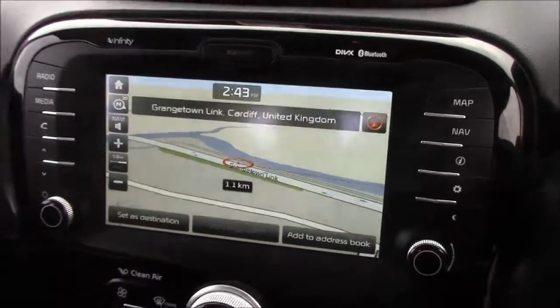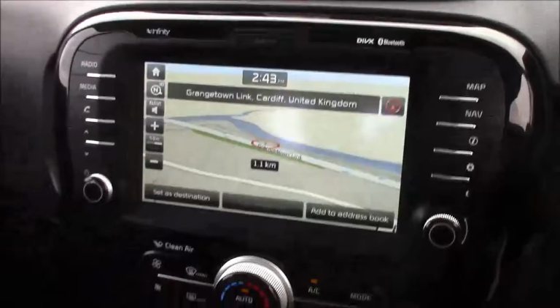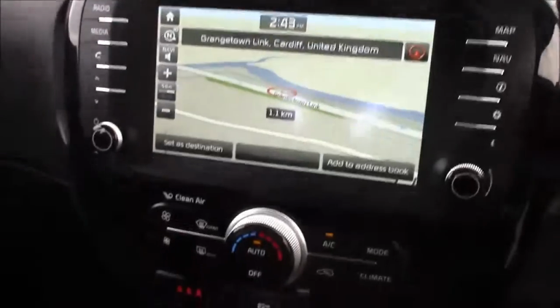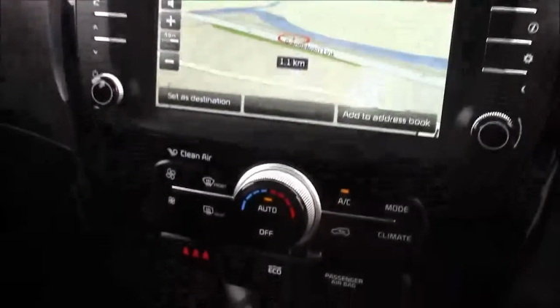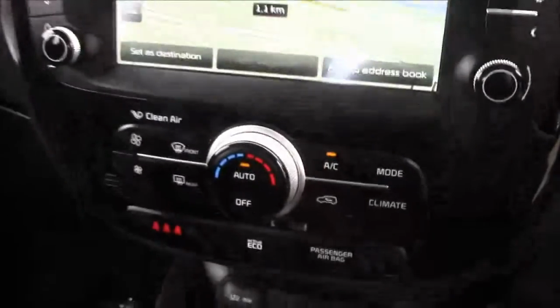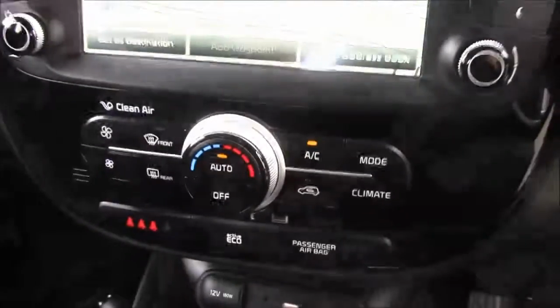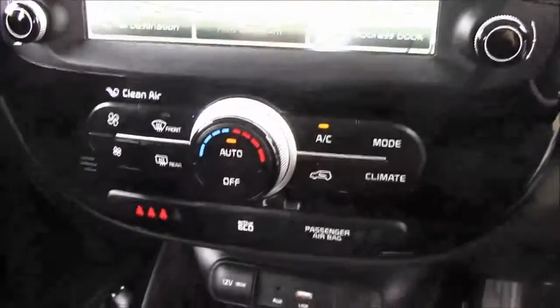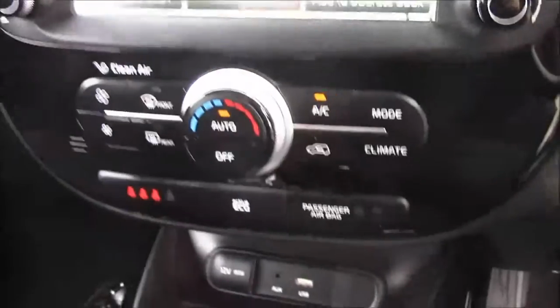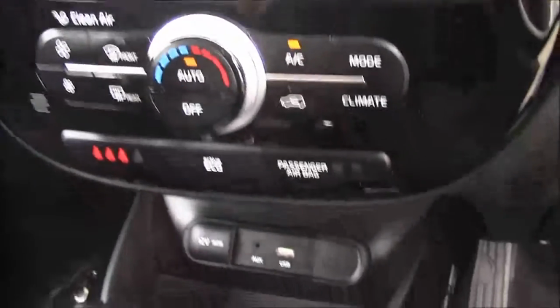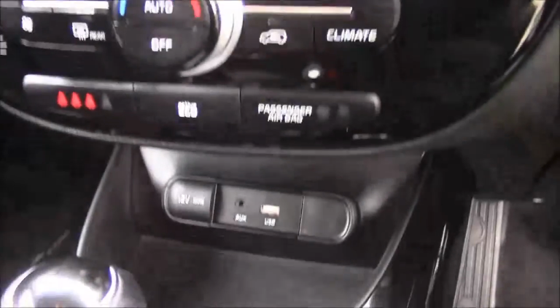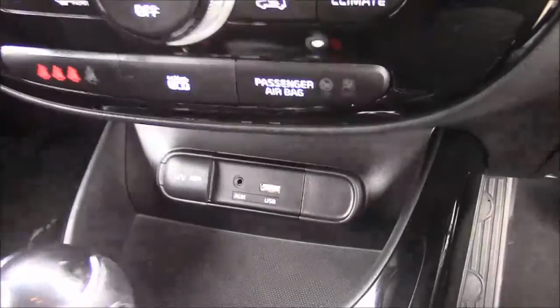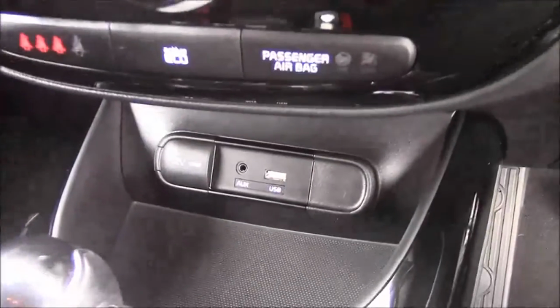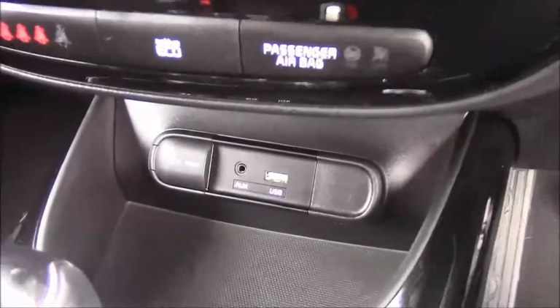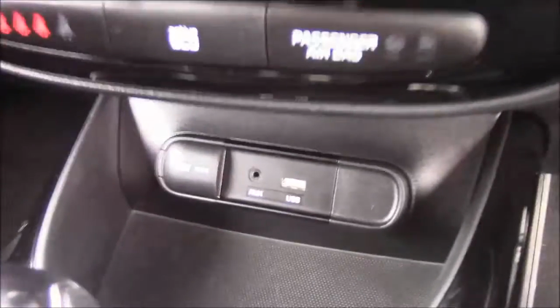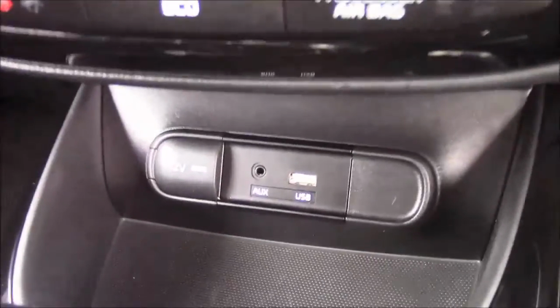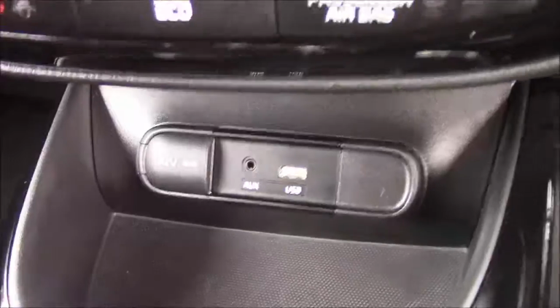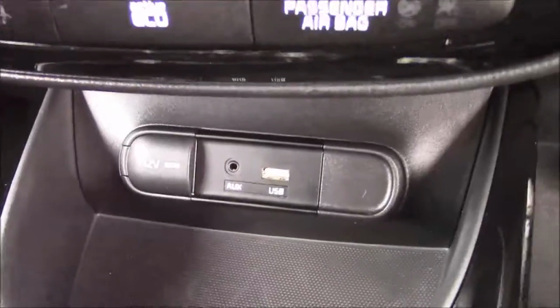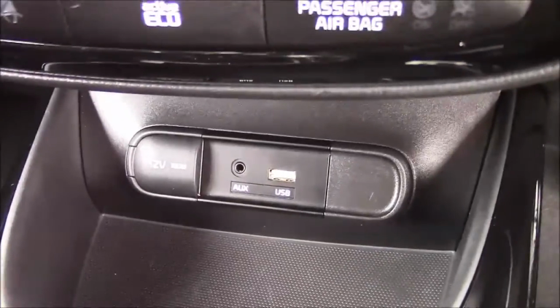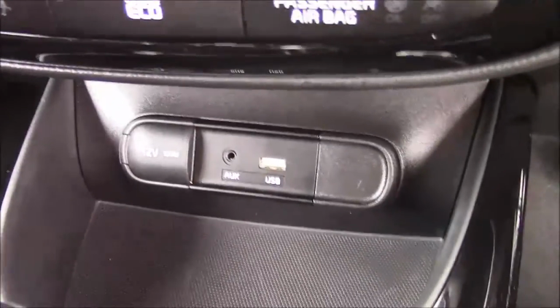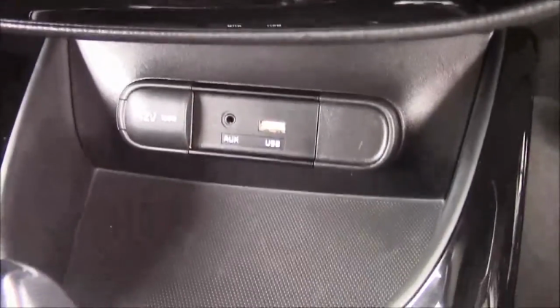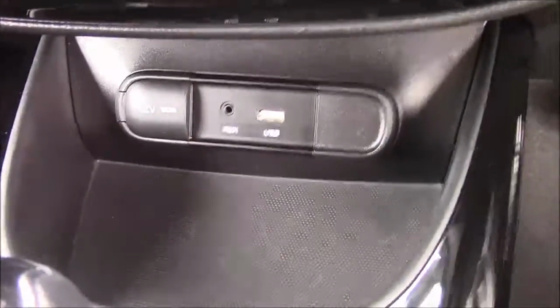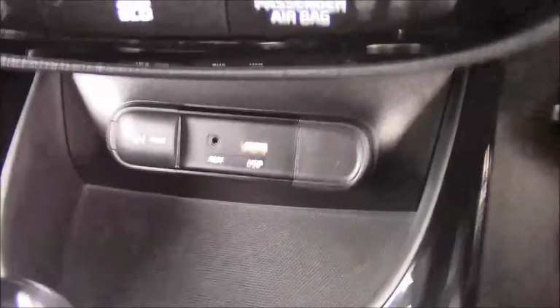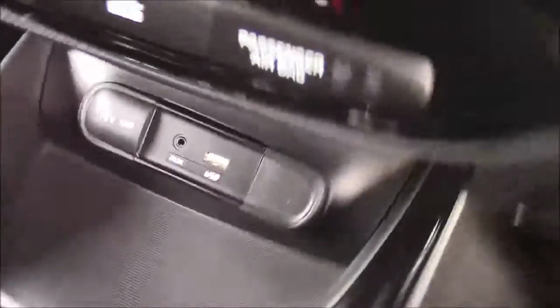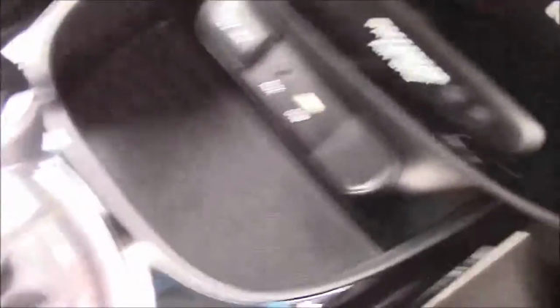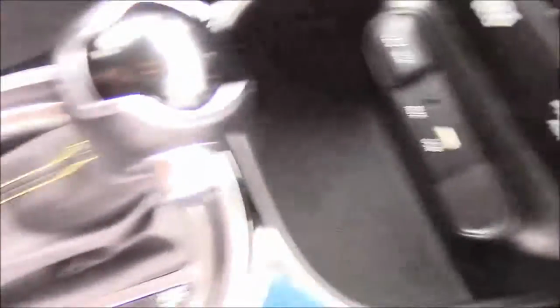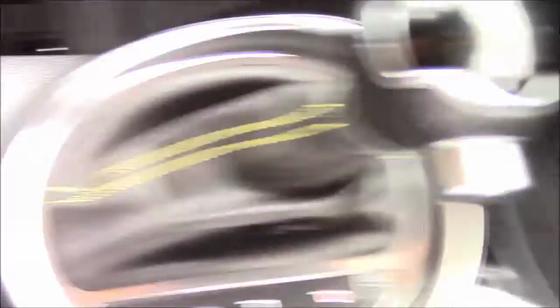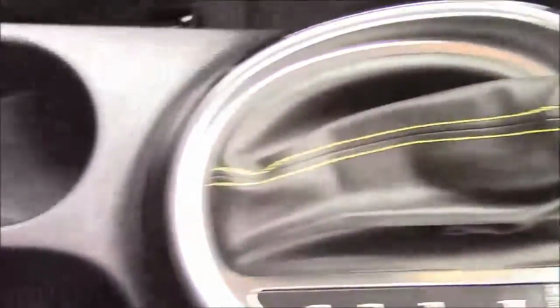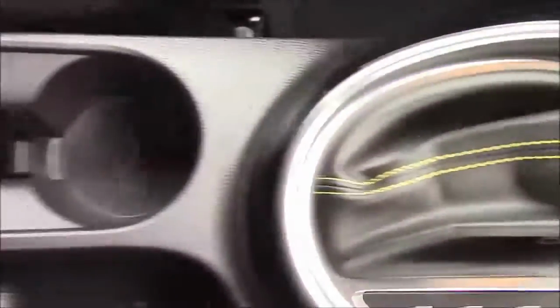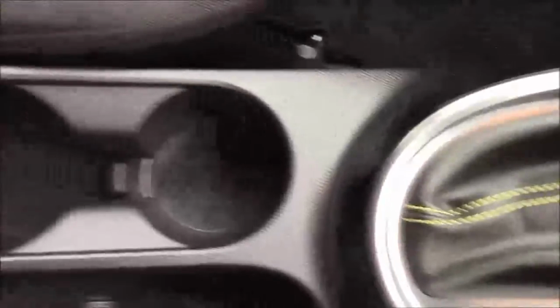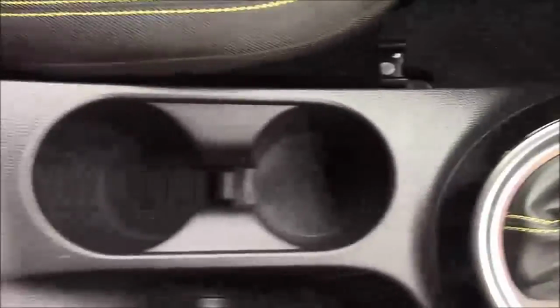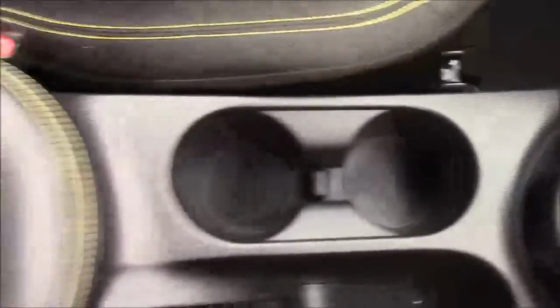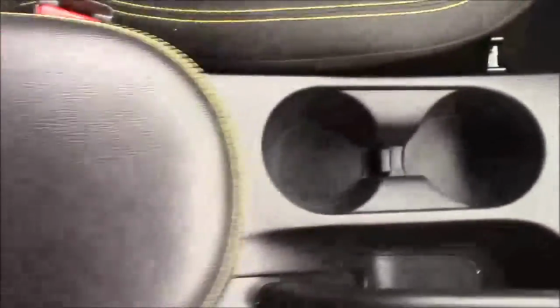Moving down, you'll find your various climate control settings. And just below that, you'll find your various power outlets, such as your auxiliary port, a USB port, and a 12-volt power socket for the use of all your gadgets. Just past the handbrake, you'll also have additional storage and a matching leather armrest.